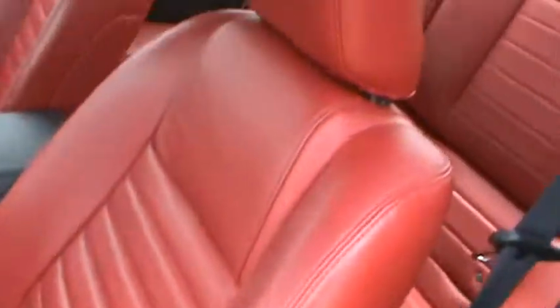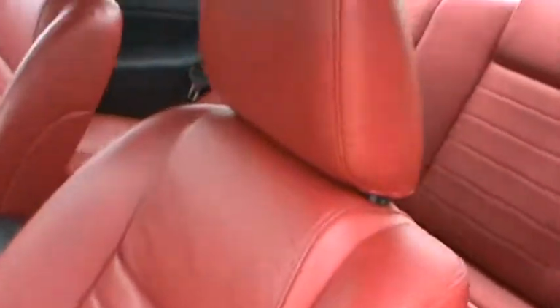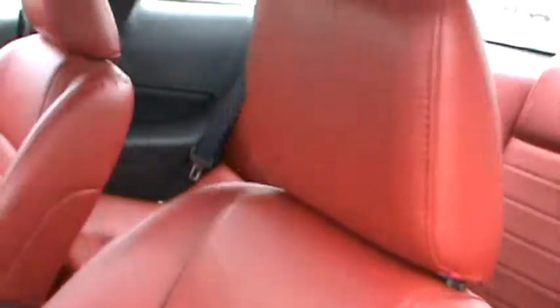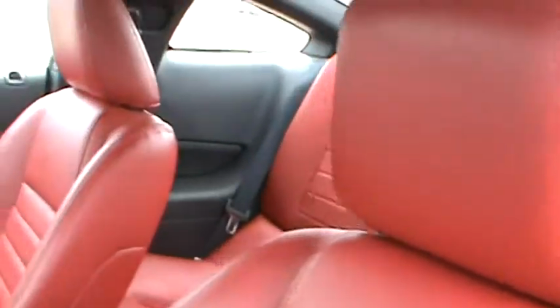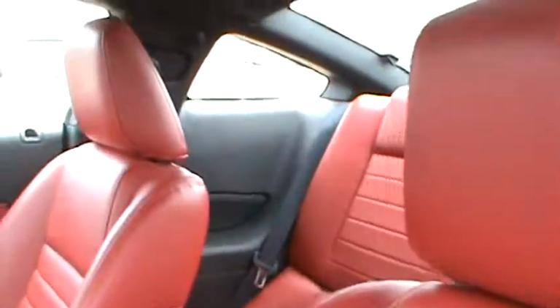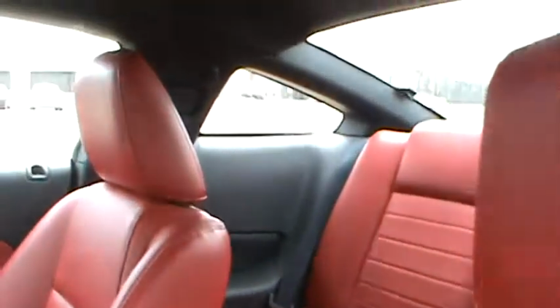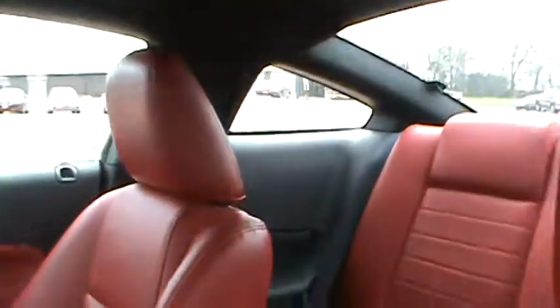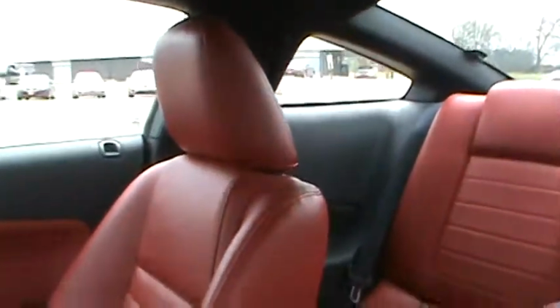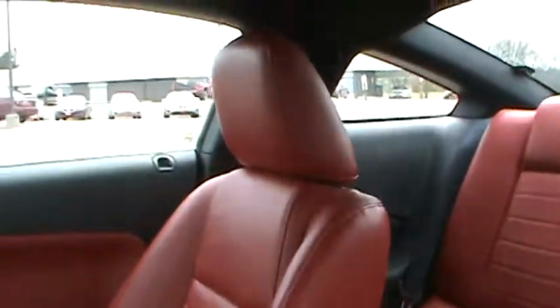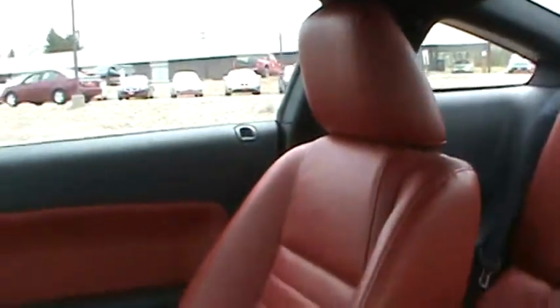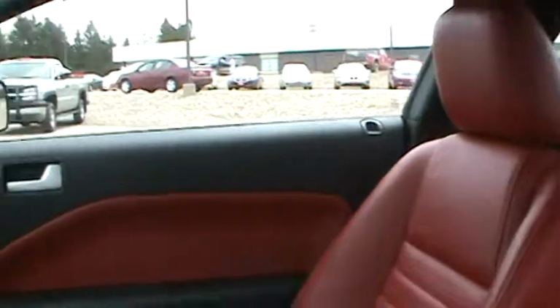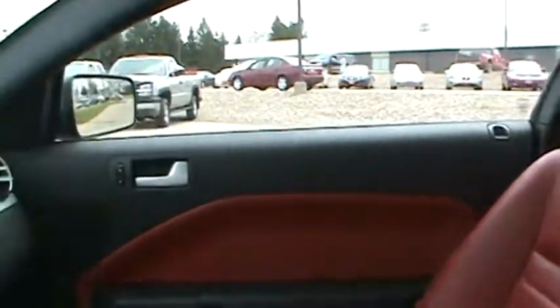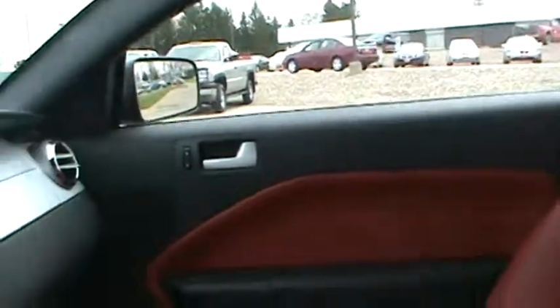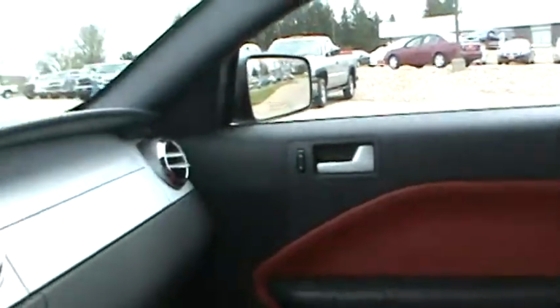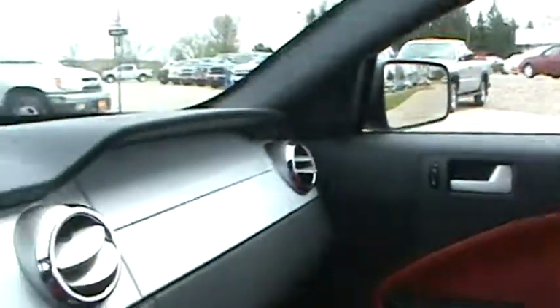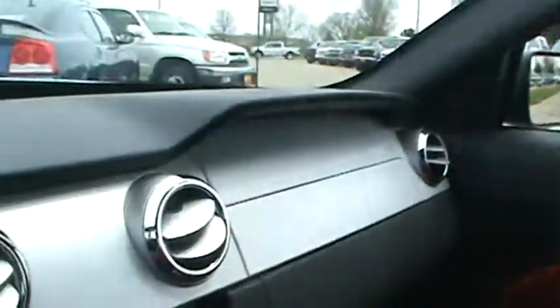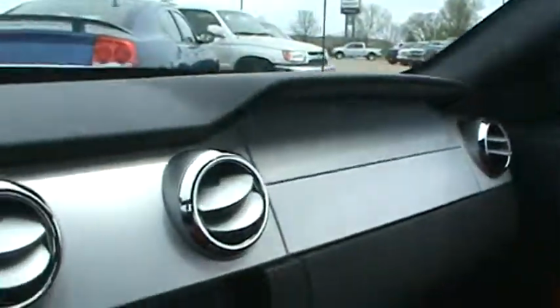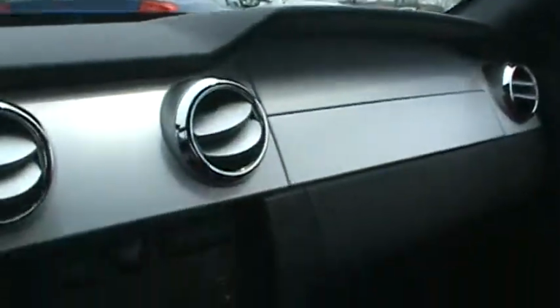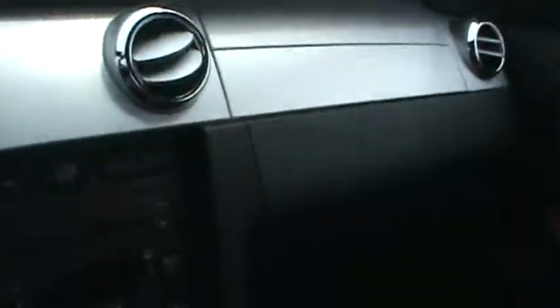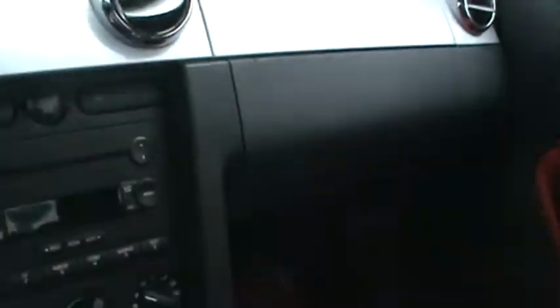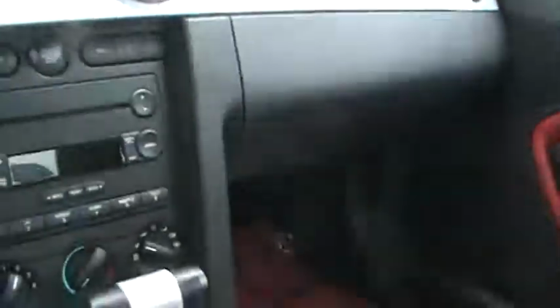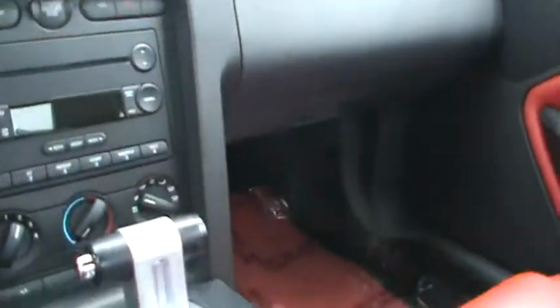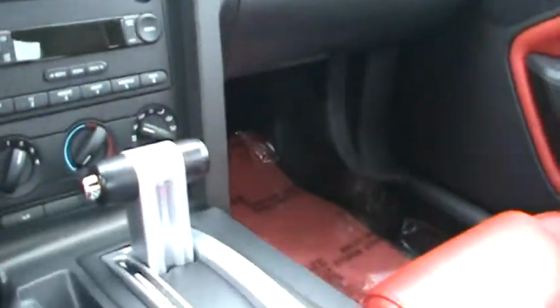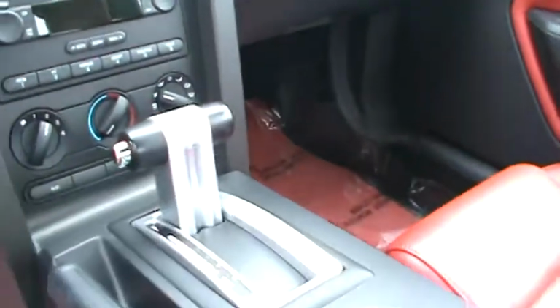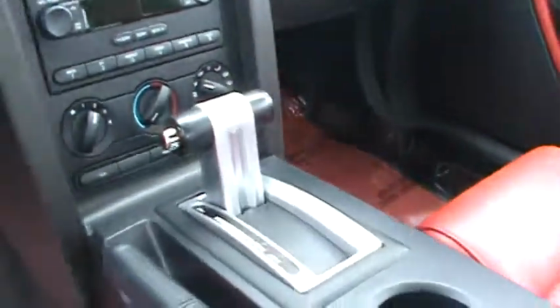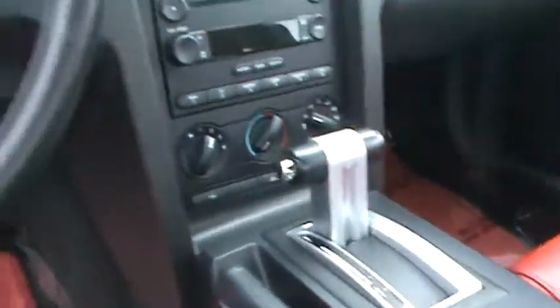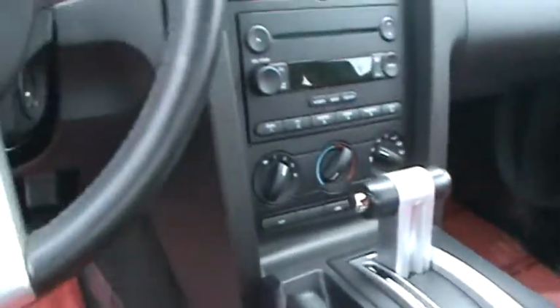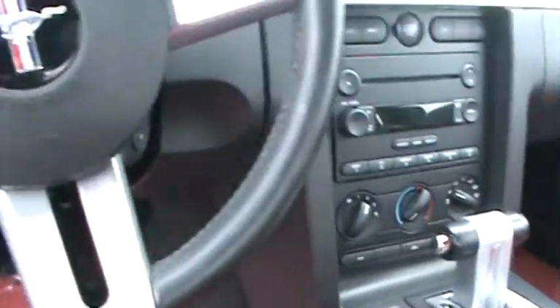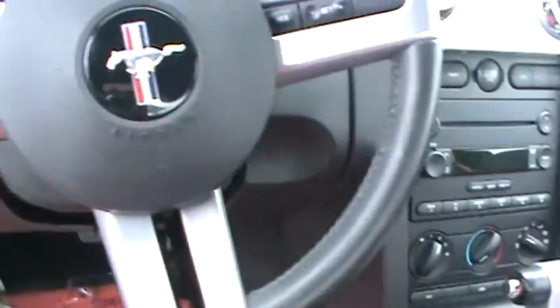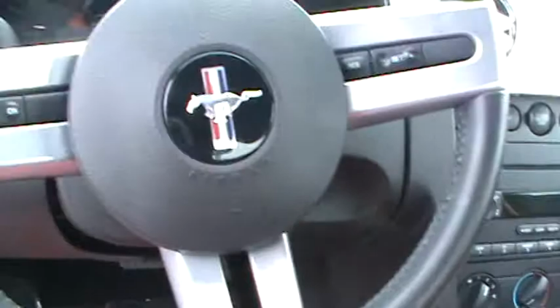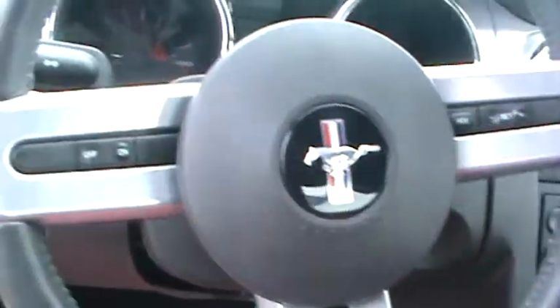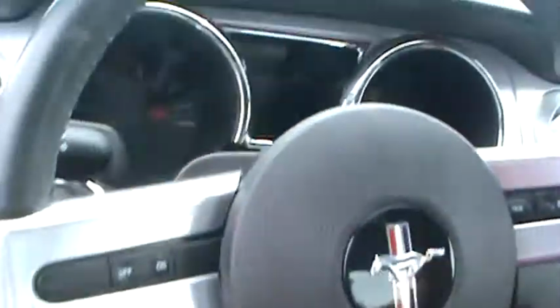With it being a GT model, you're going to get leather seats, steering wheel controls, cruise control, CD player. It does have power windows and locks as well.